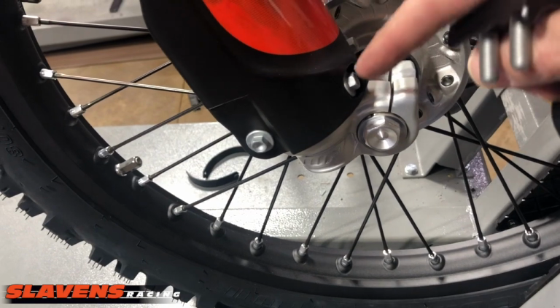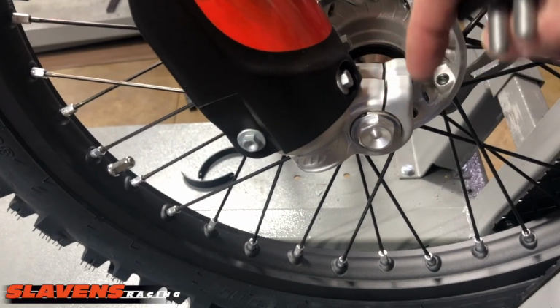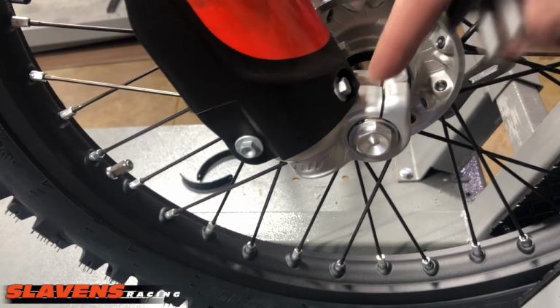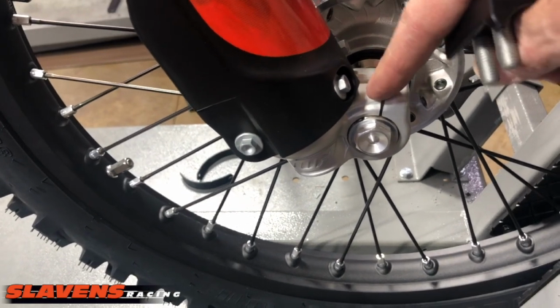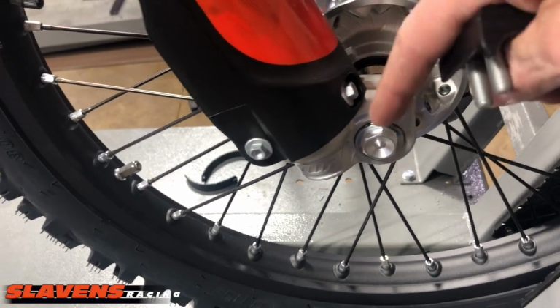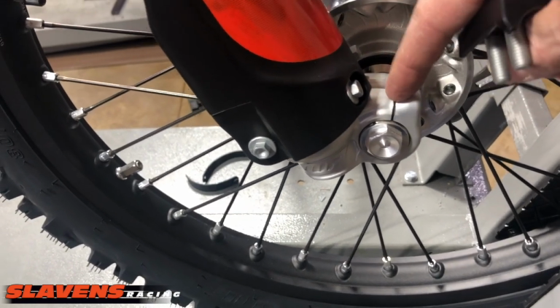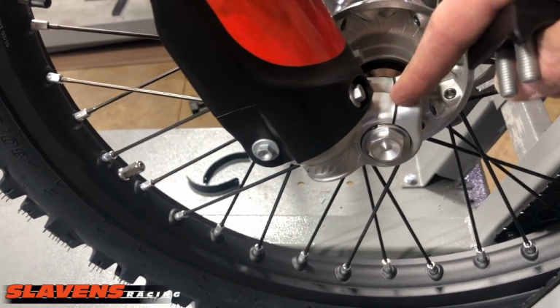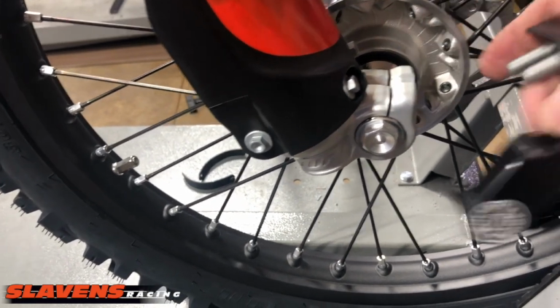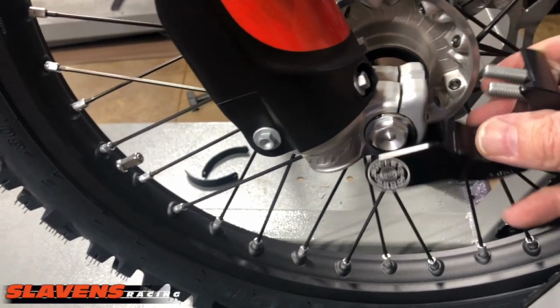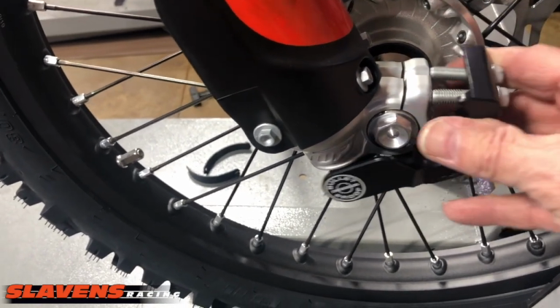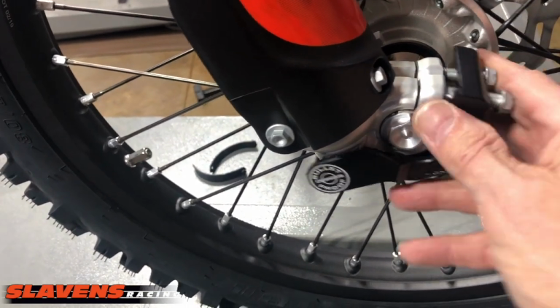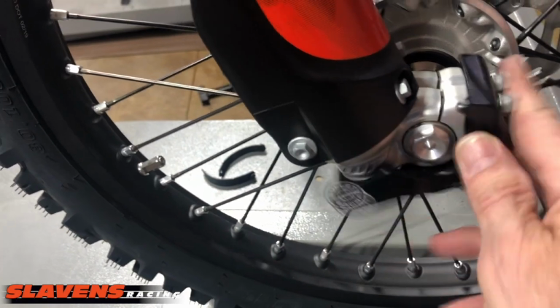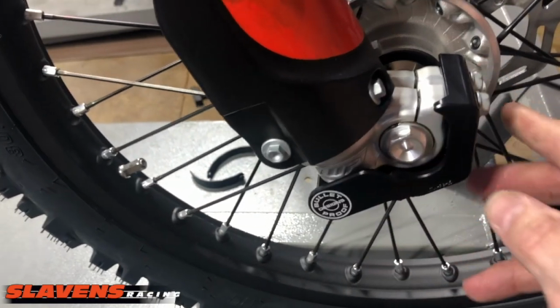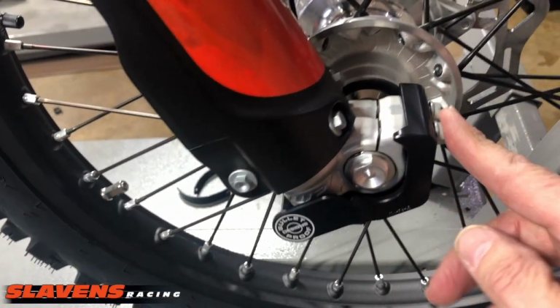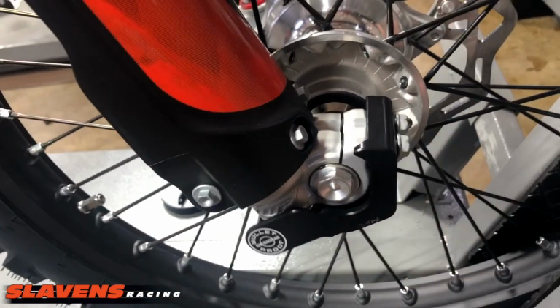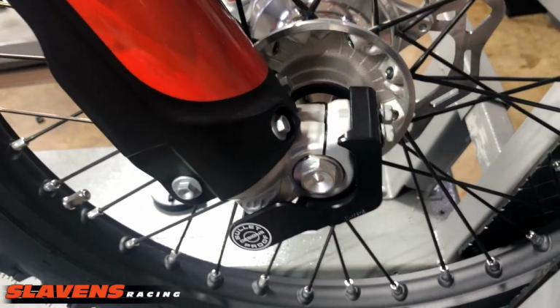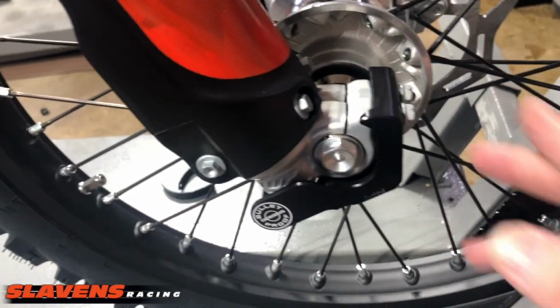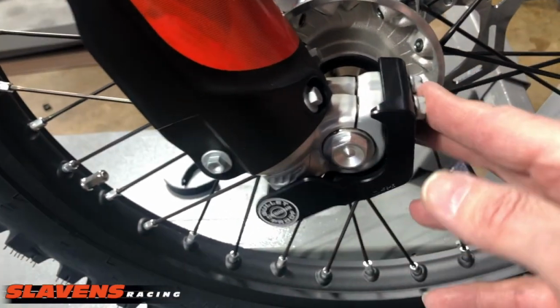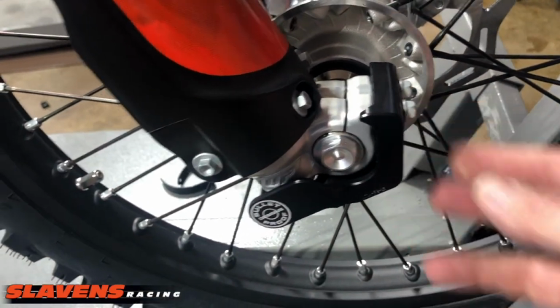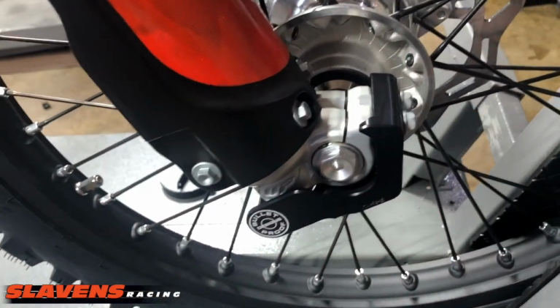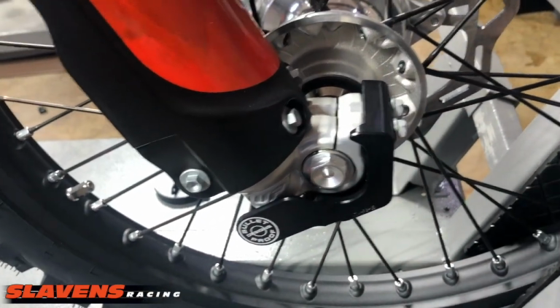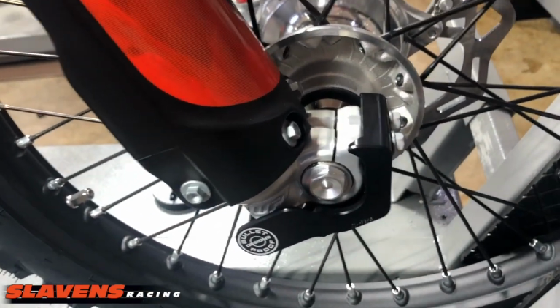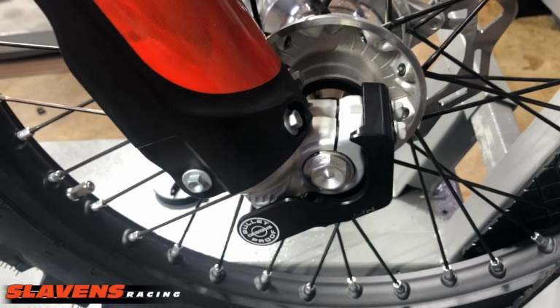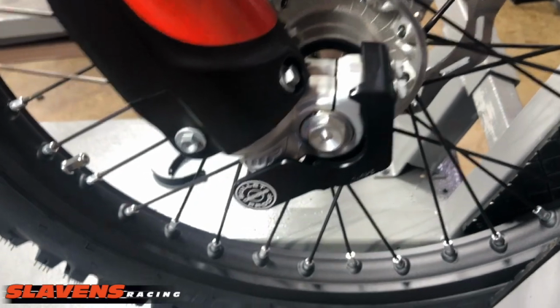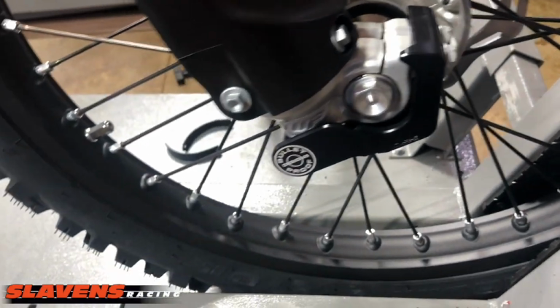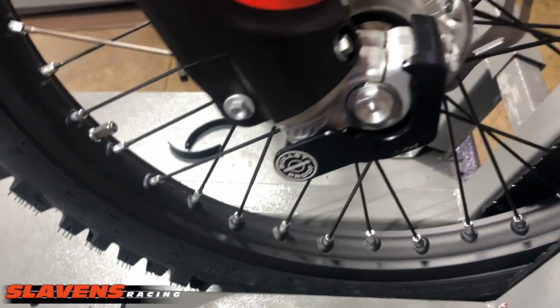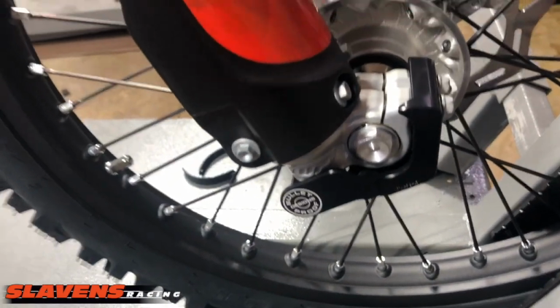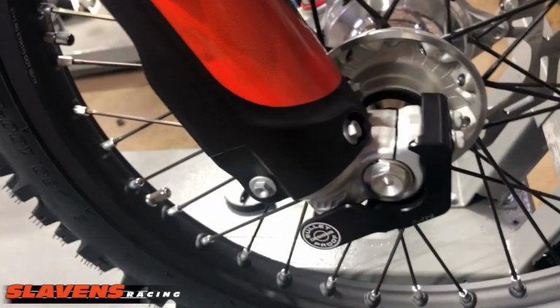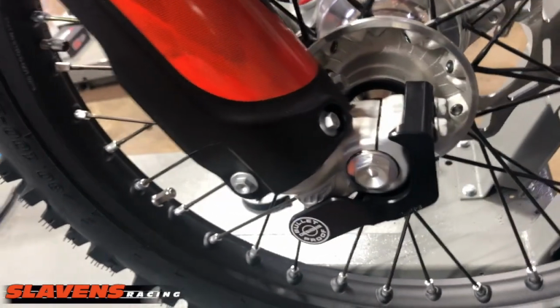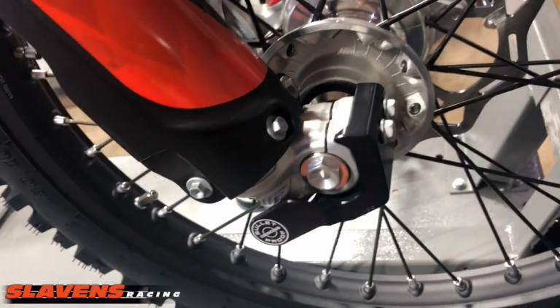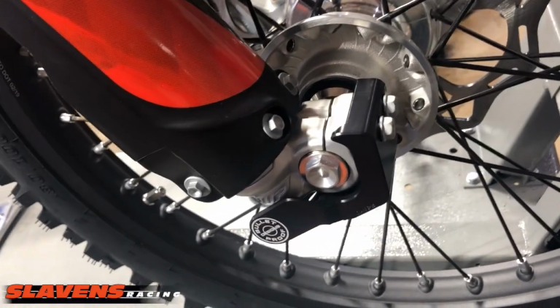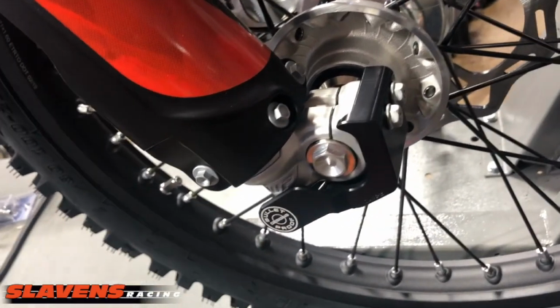The older models that have the bolts going vertically, it does not fit. So if your bike has horizontal bolts like that, it should fit. We do have a product listing on our website as well.